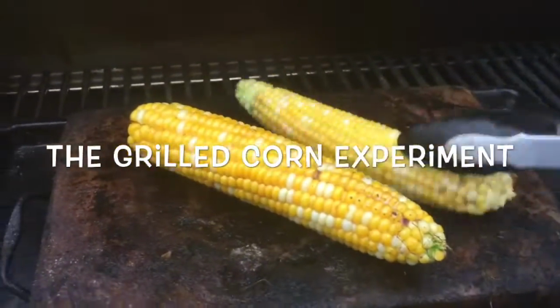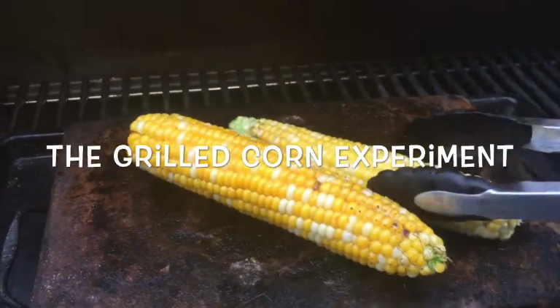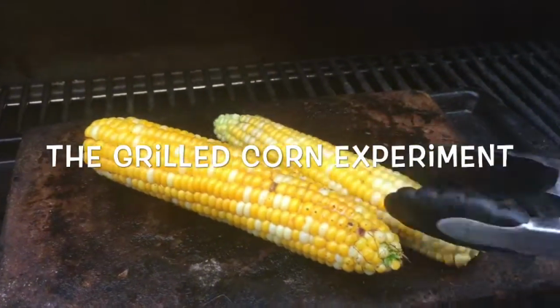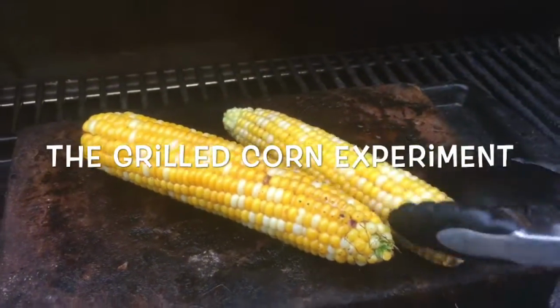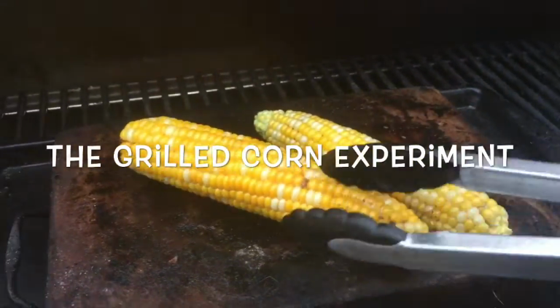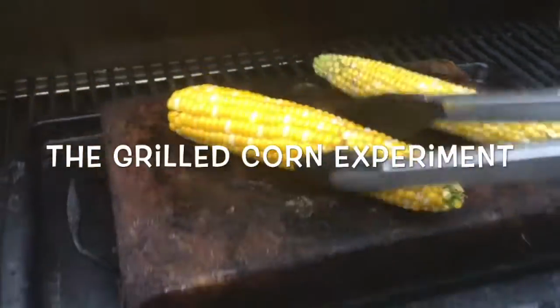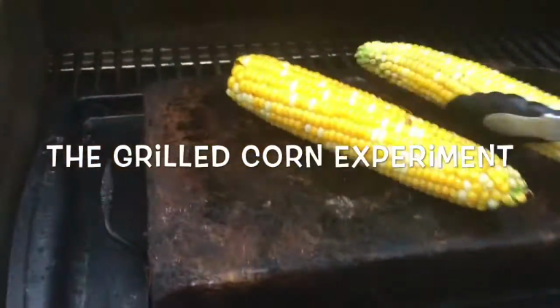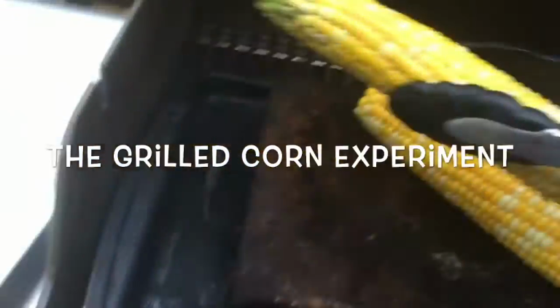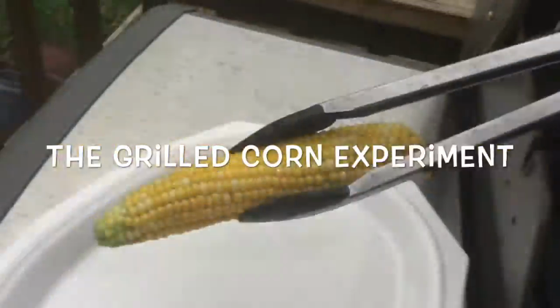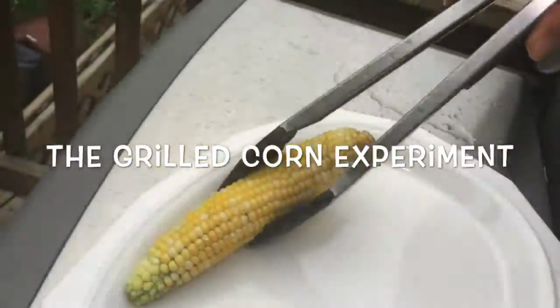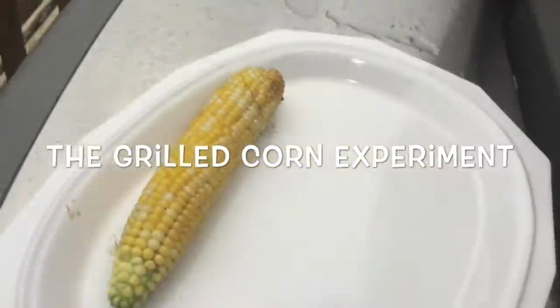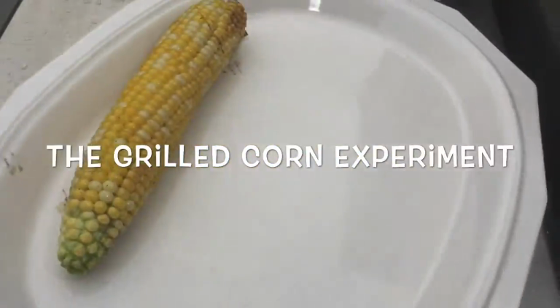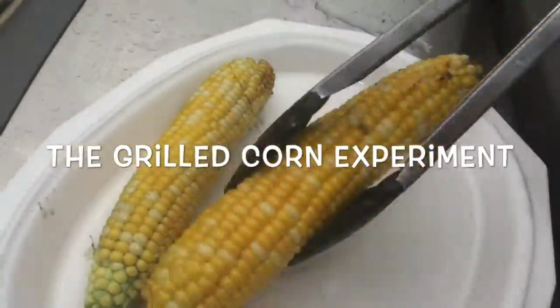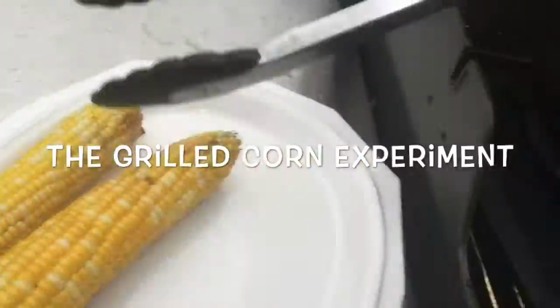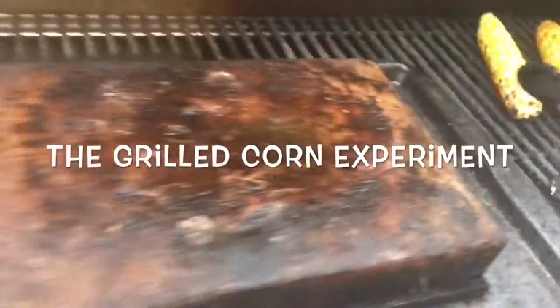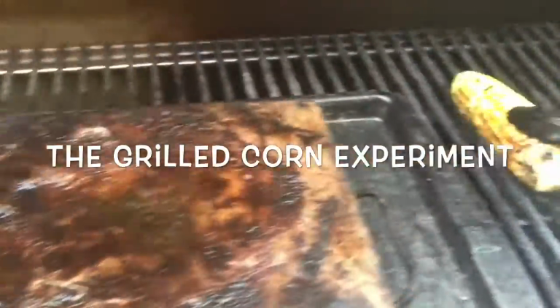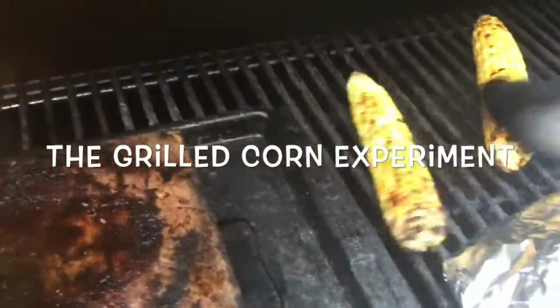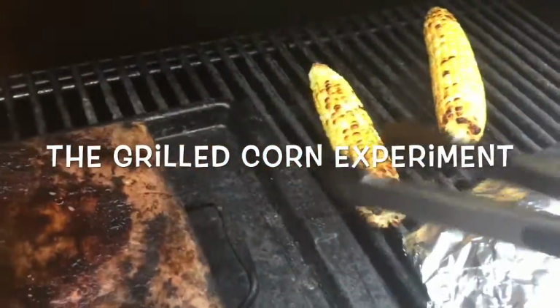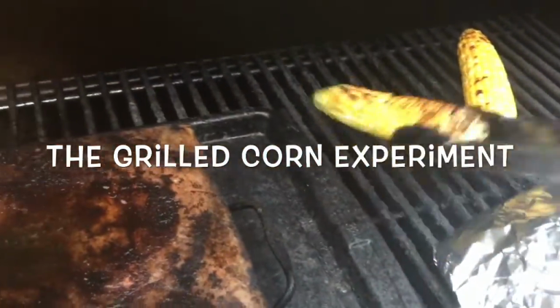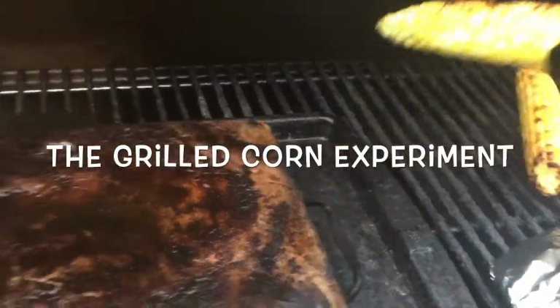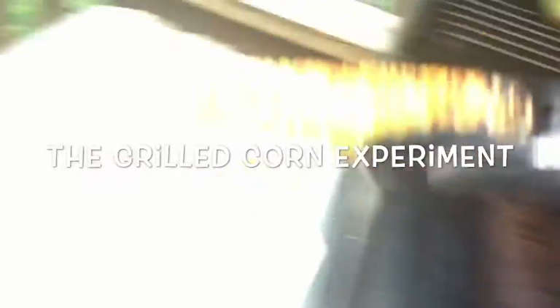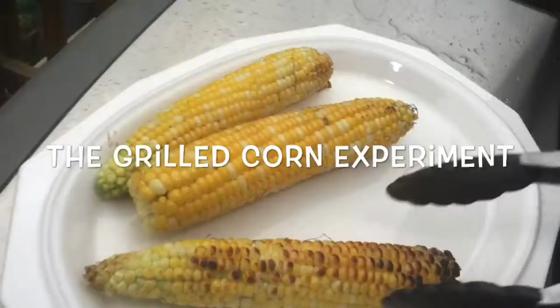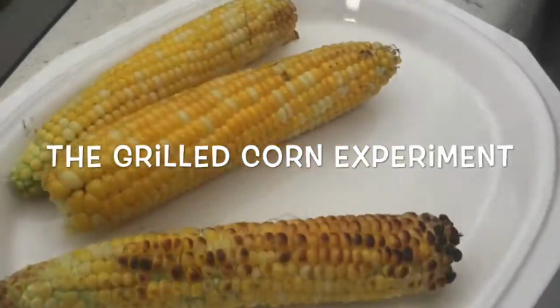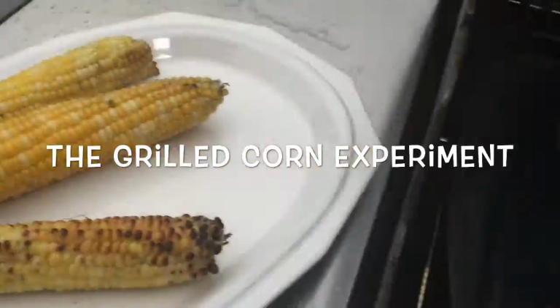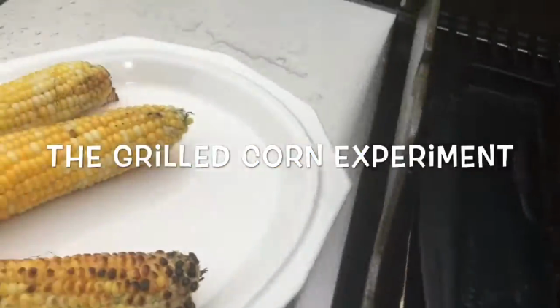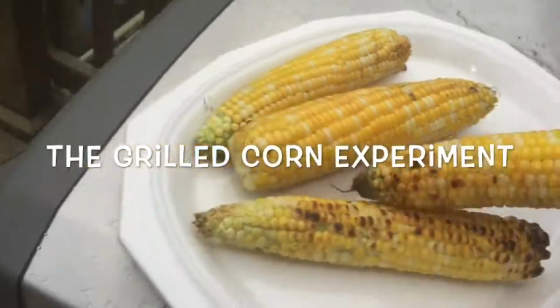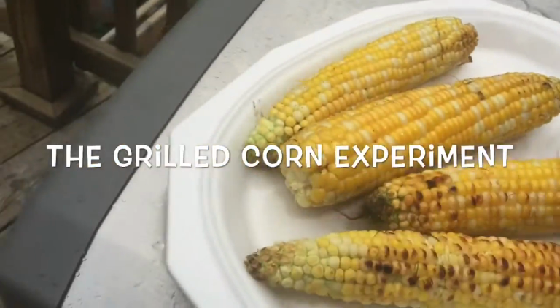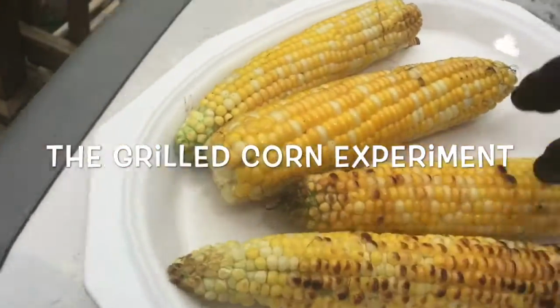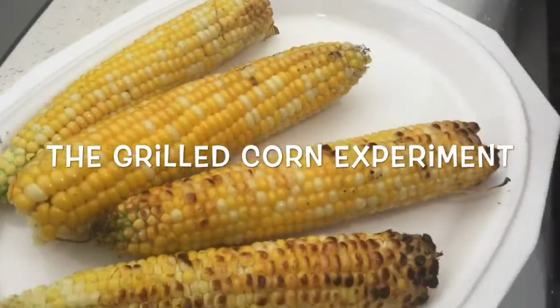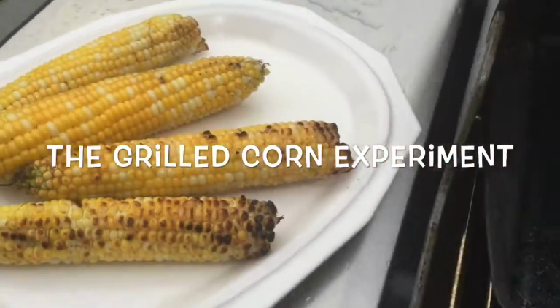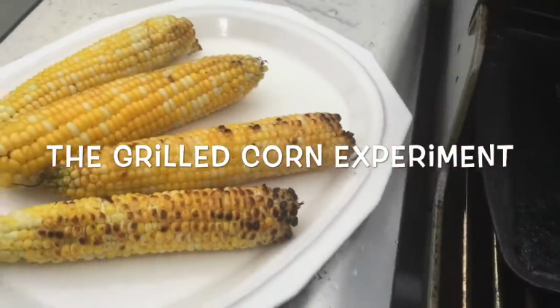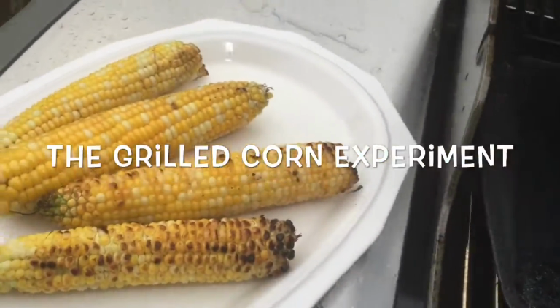I put a little bit of olive oil on the corn you see here and placed it on a Himalayan salt block for 10 minutes. Looks pretty good. Here is the corn that I put directly on the grate of my grill for 10 minutes.